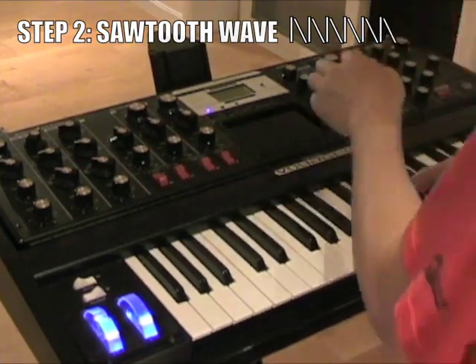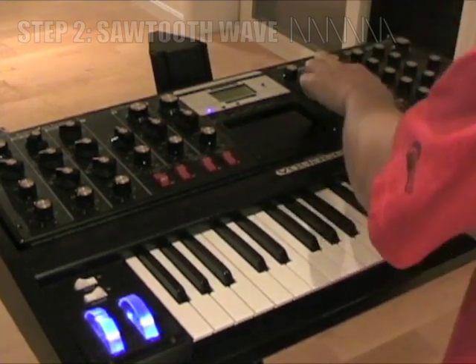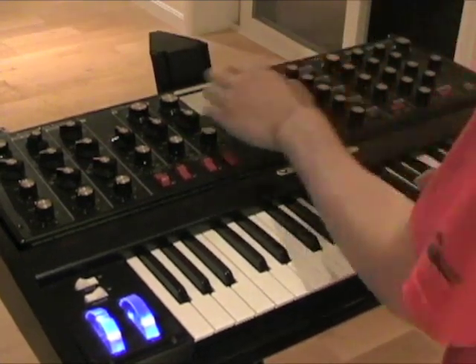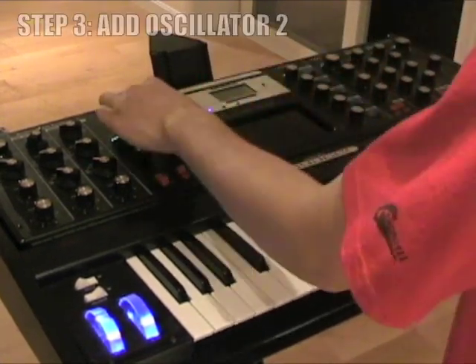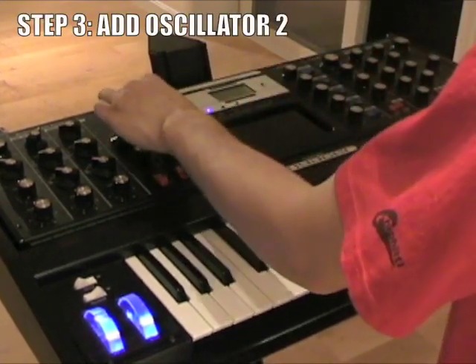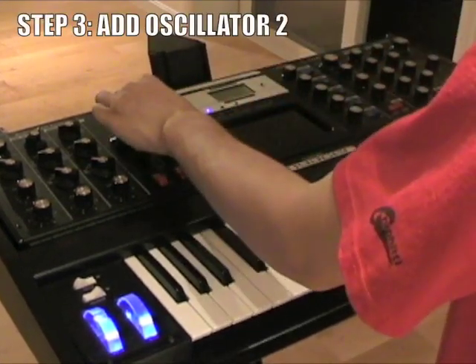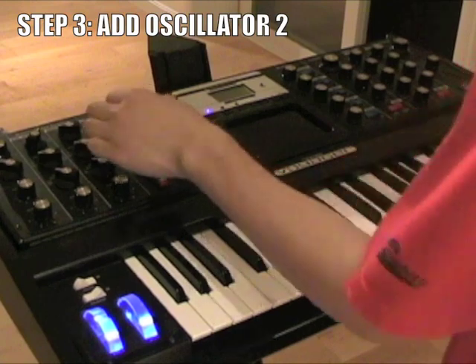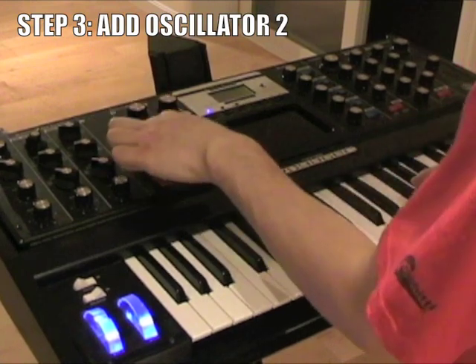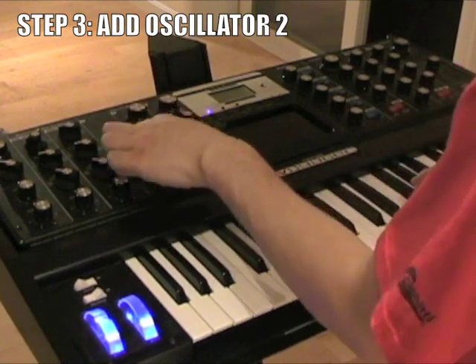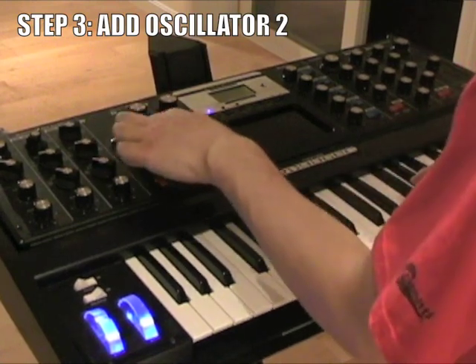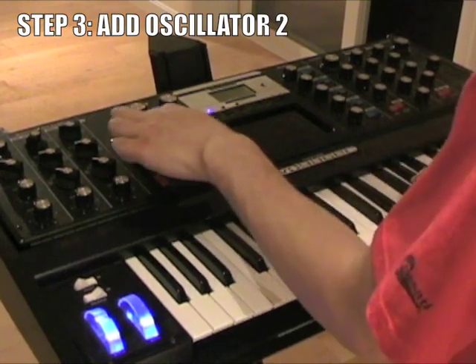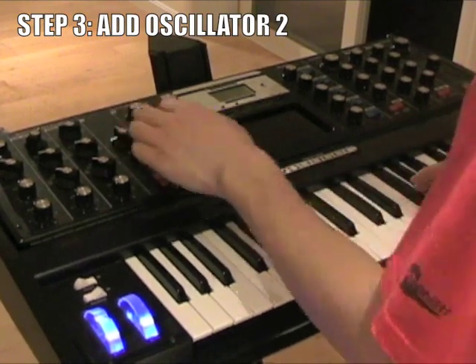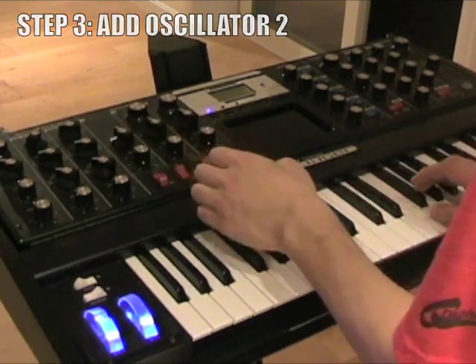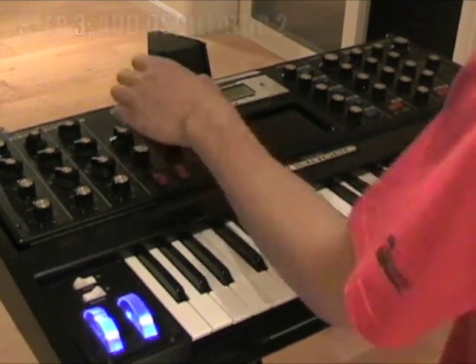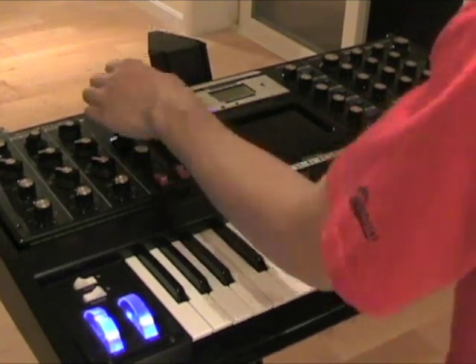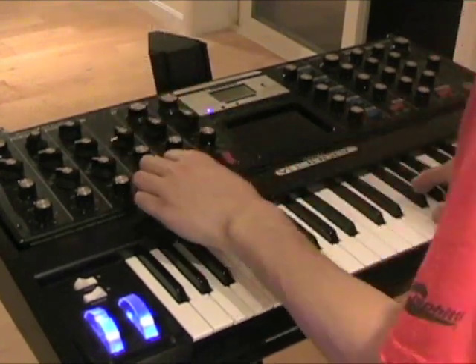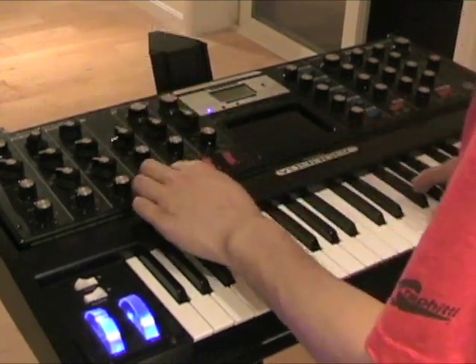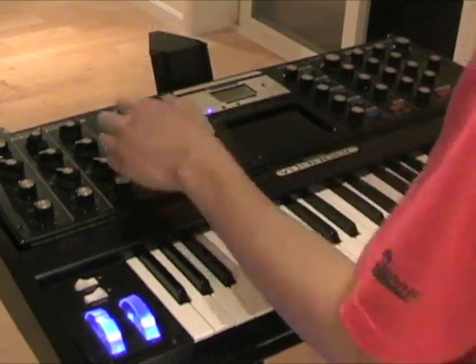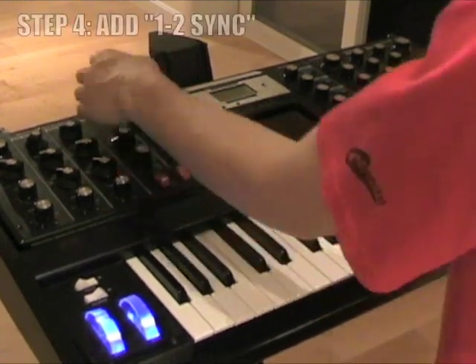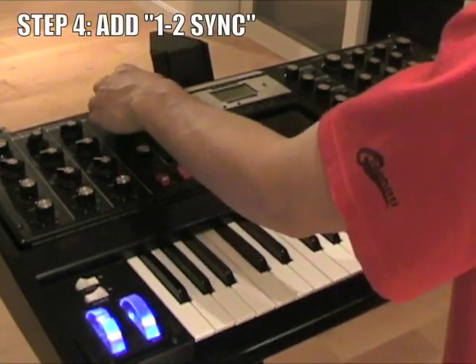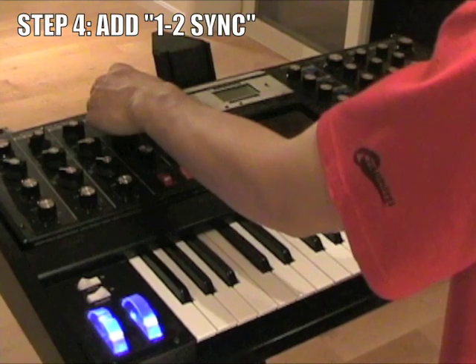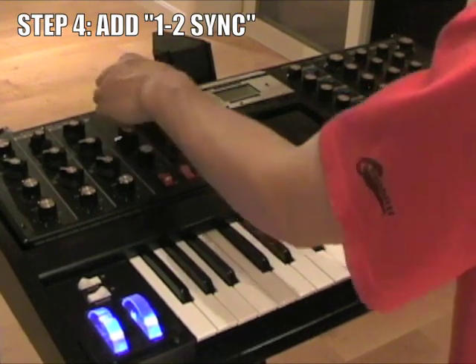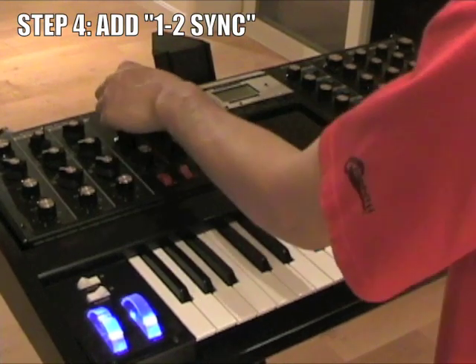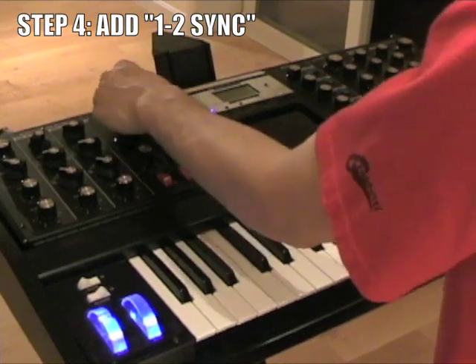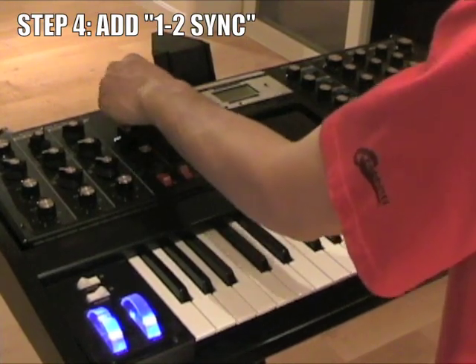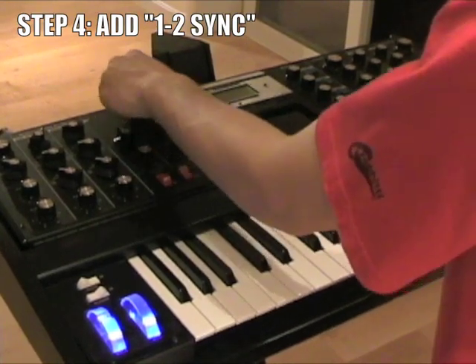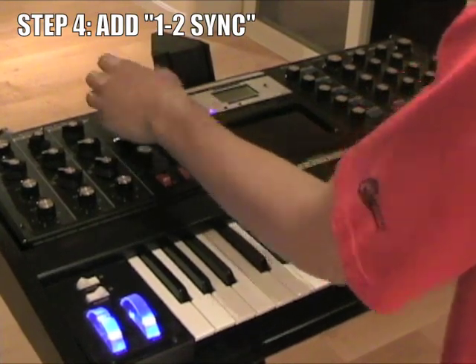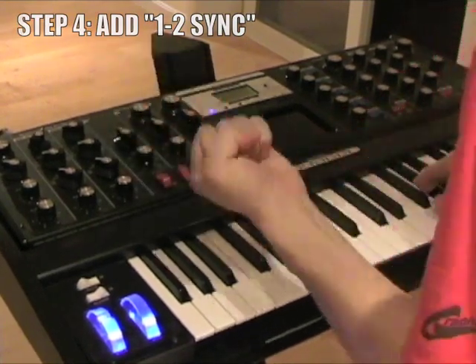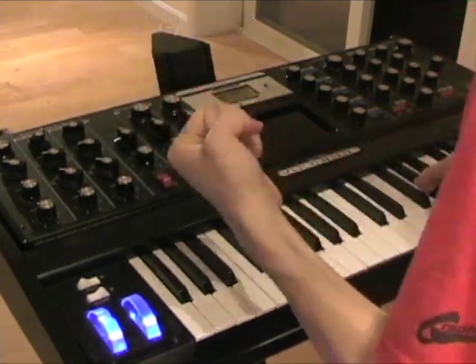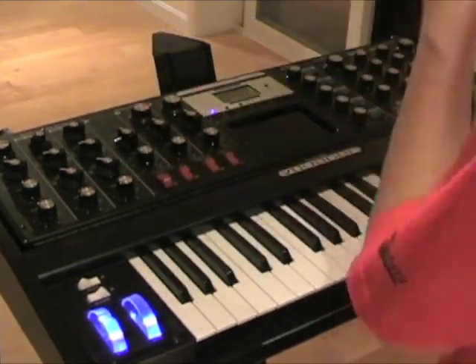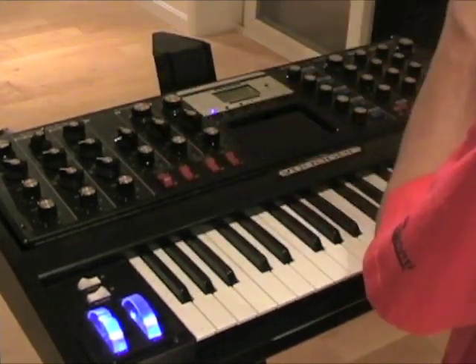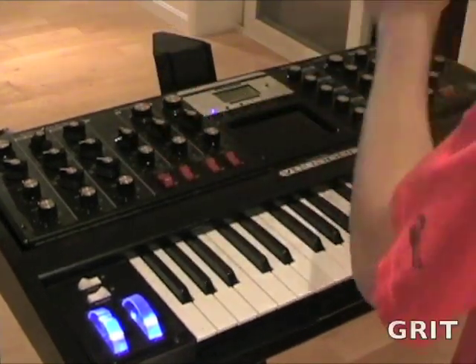Add oscillator 2 into the mix. This is both on the eighth octave. You can do a keyboard sync — one, two, six — and add a little bit more grit to it.